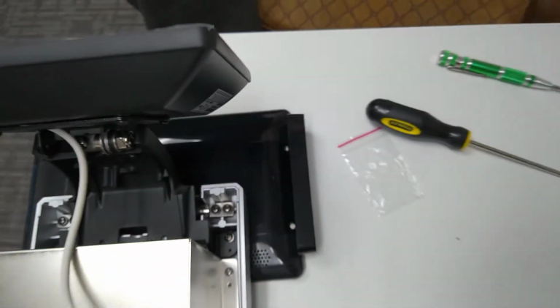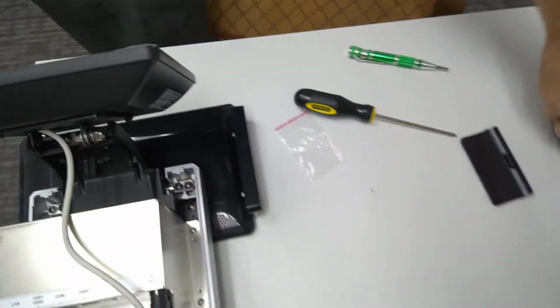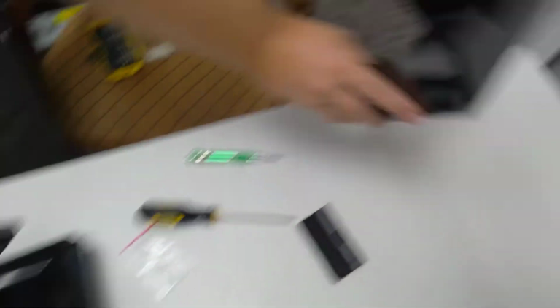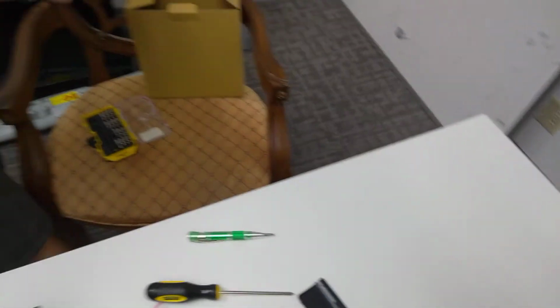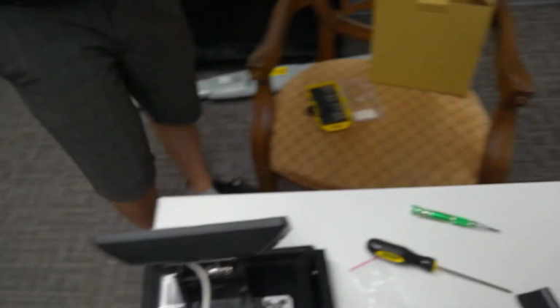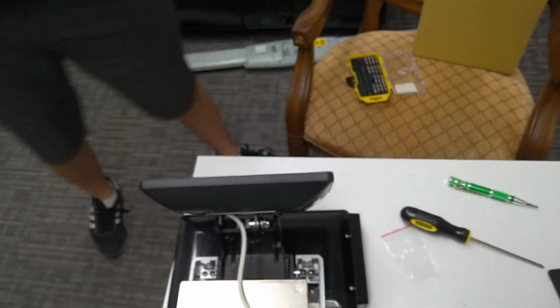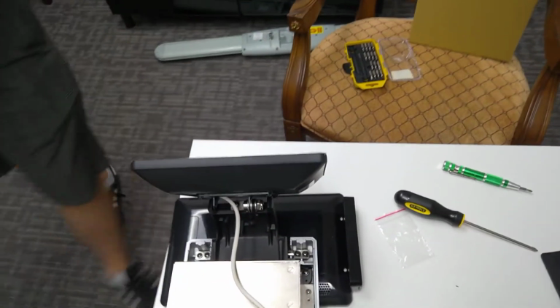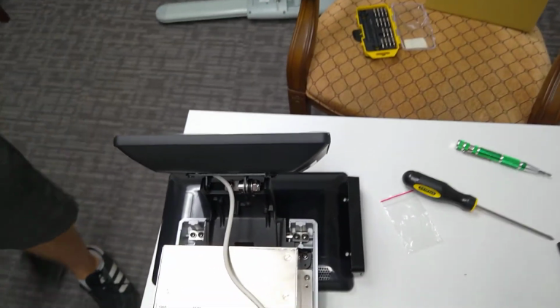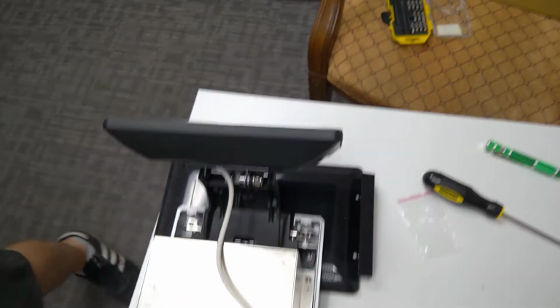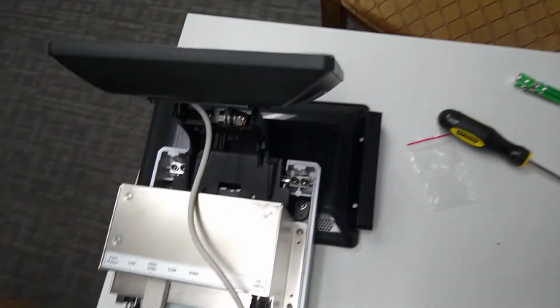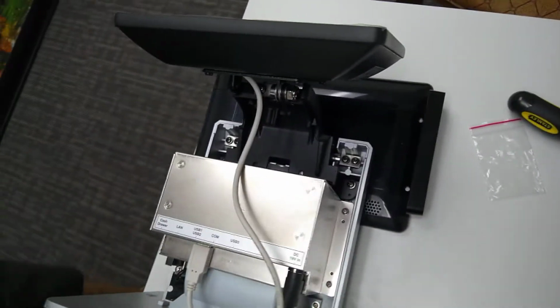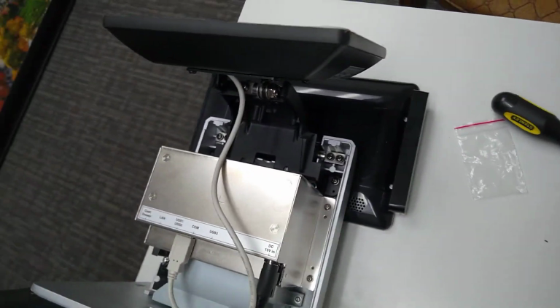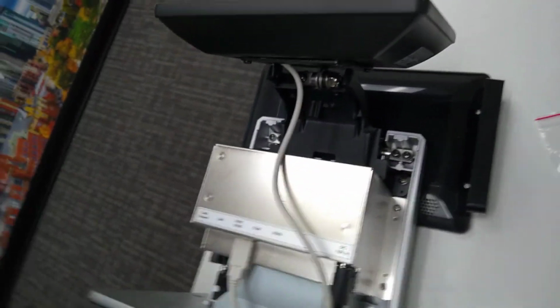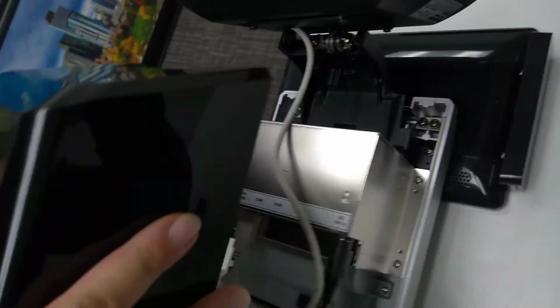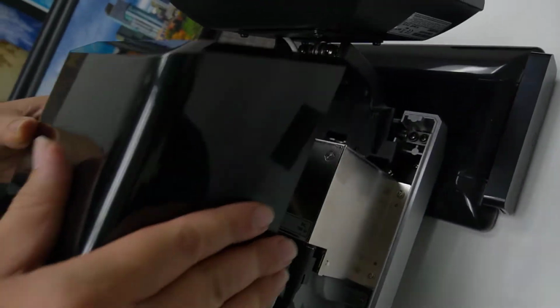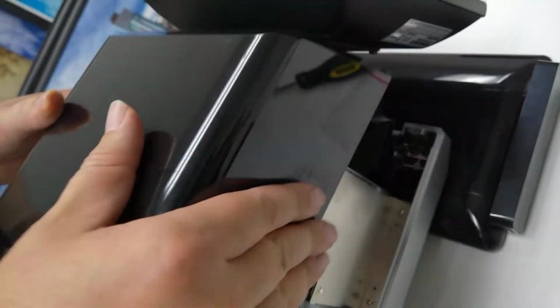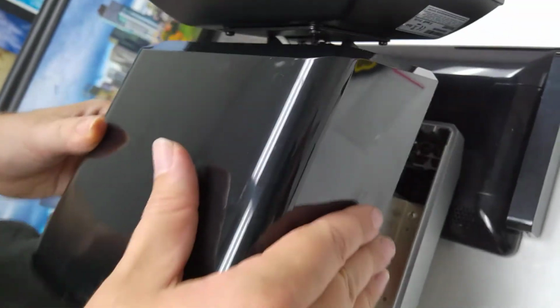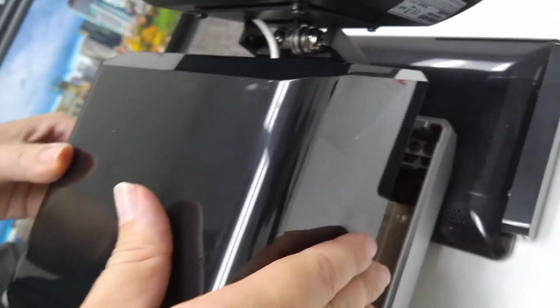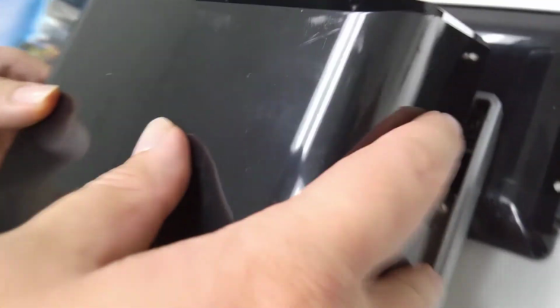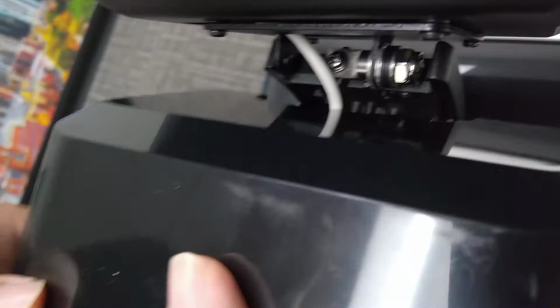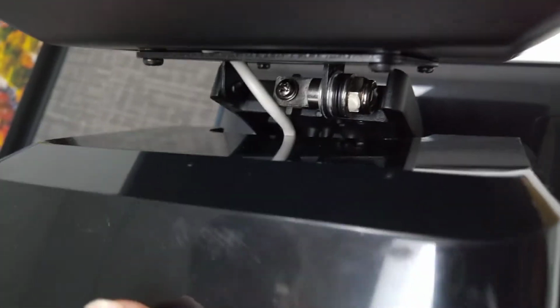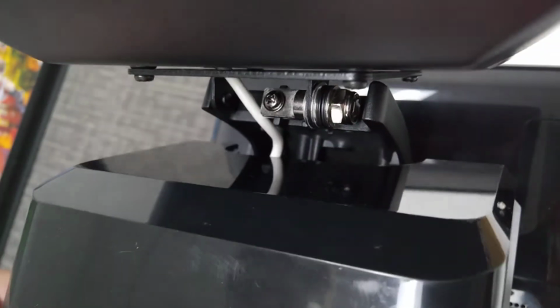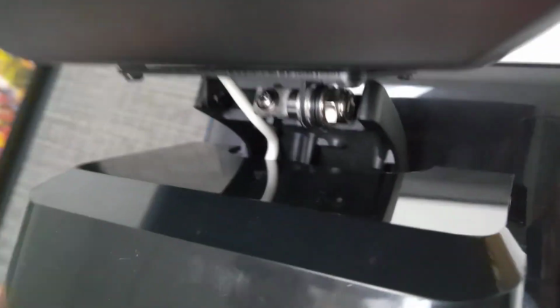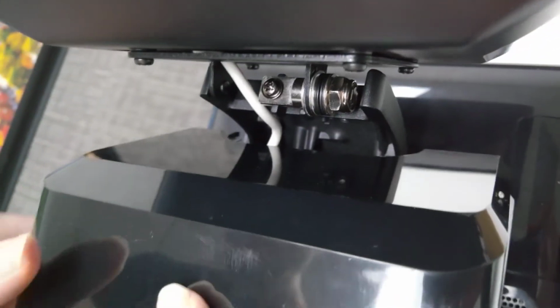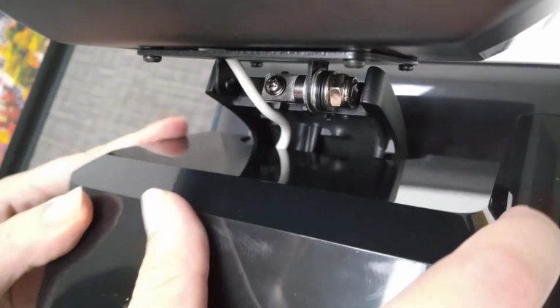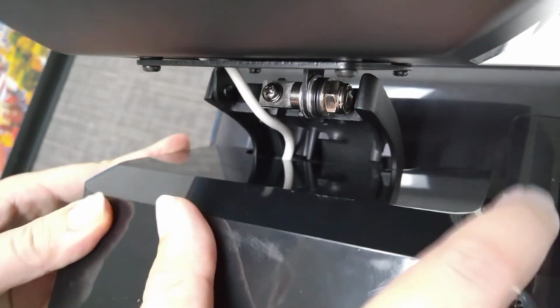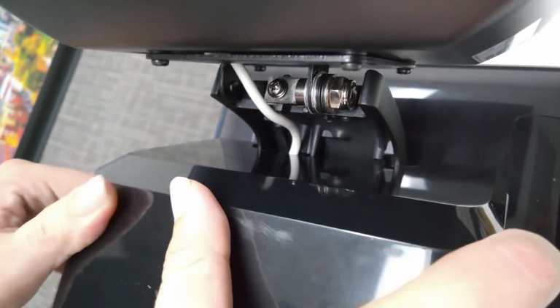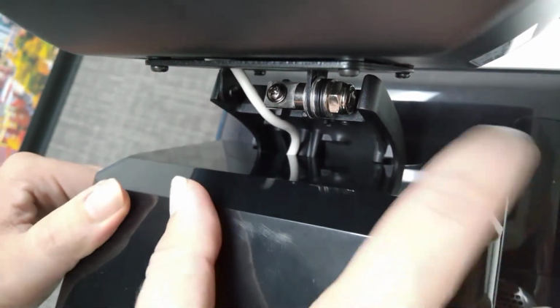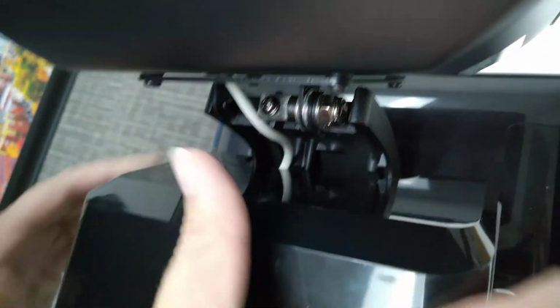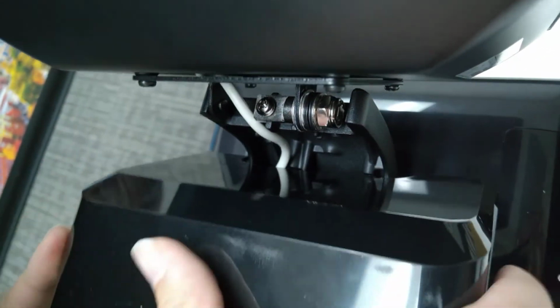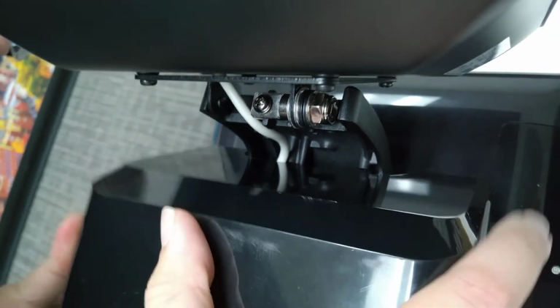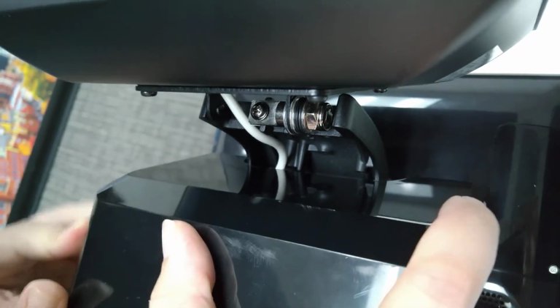Alright, so now we're going to just attach the back cover to make it look nice and neat. We're going to want to make sure we really squeeze the cable back there just so we can get the cover on properly.